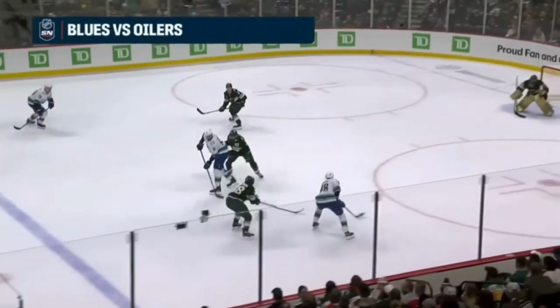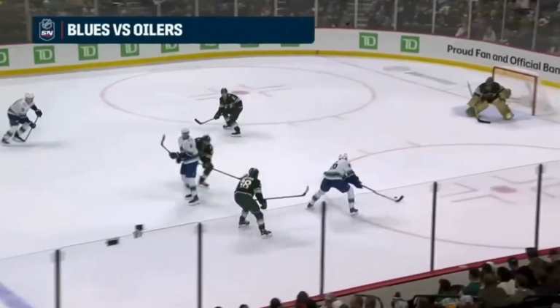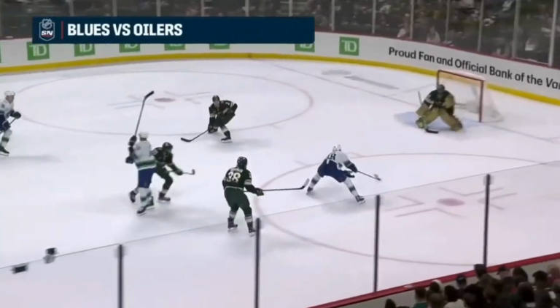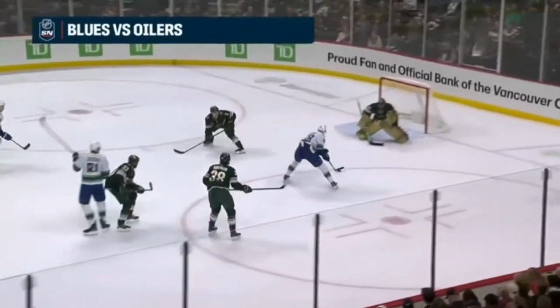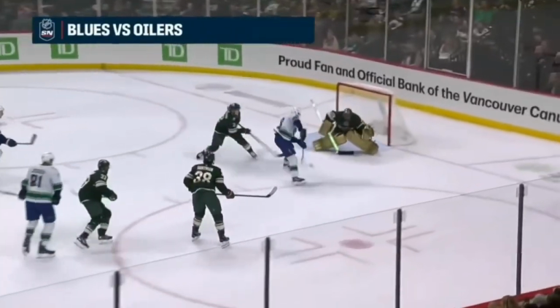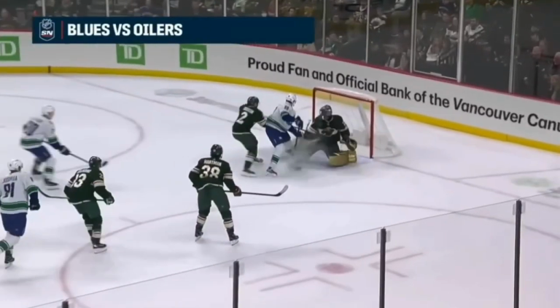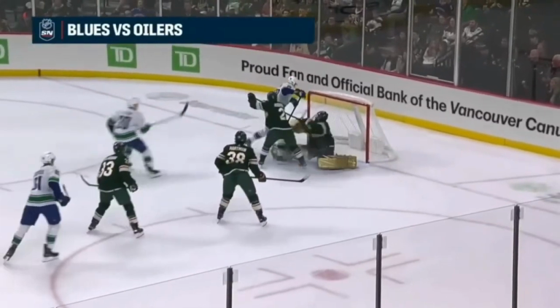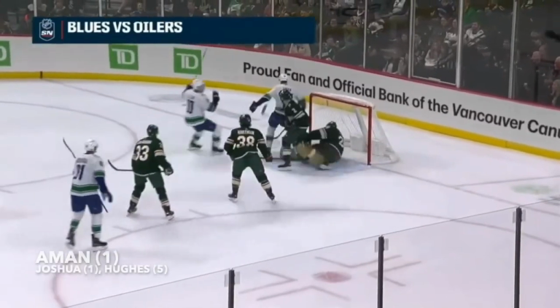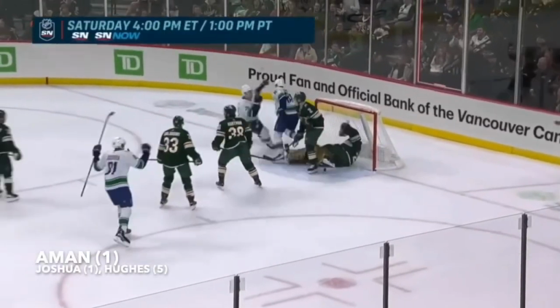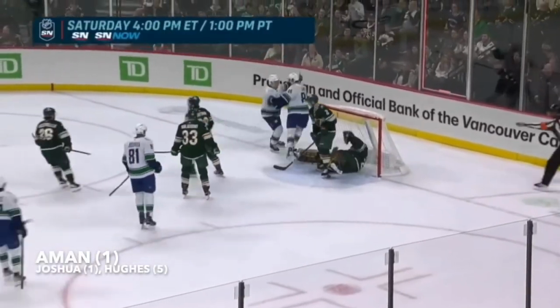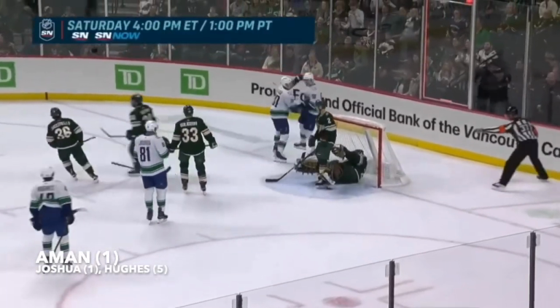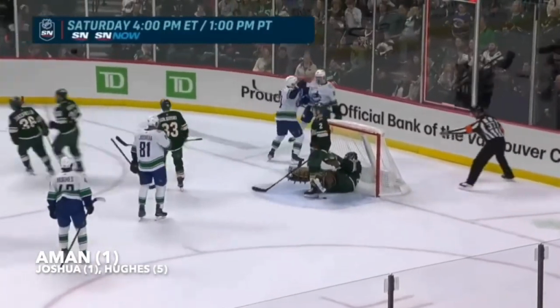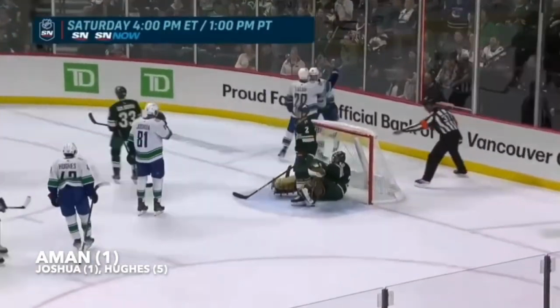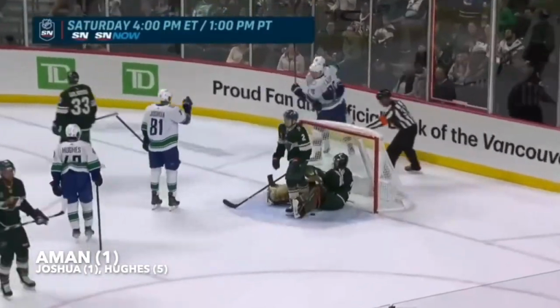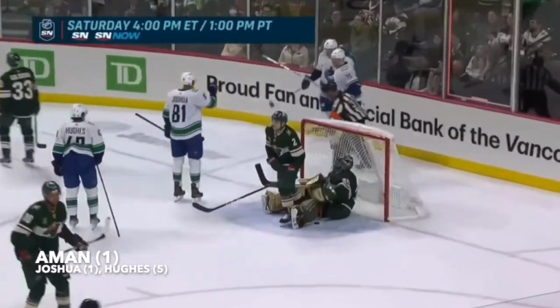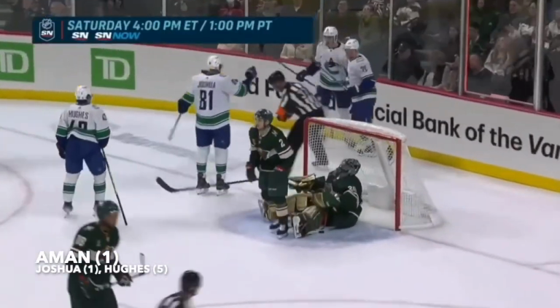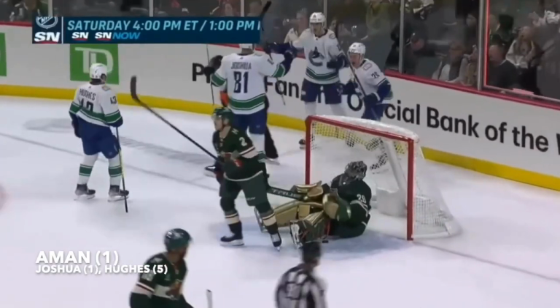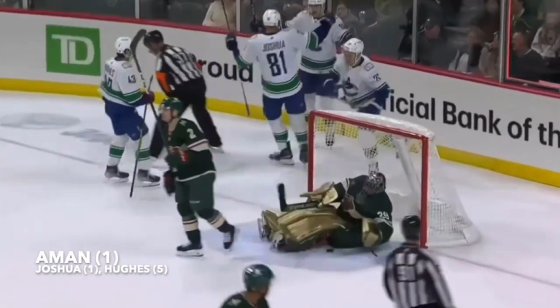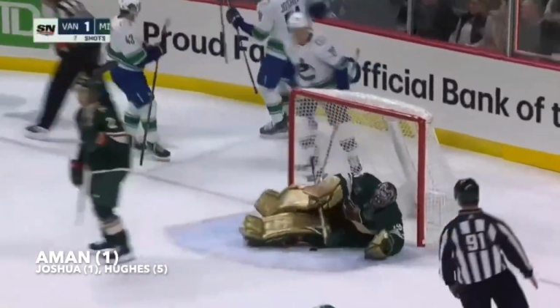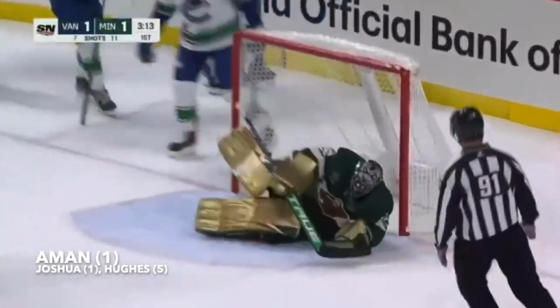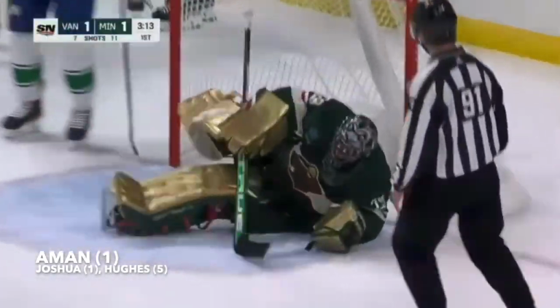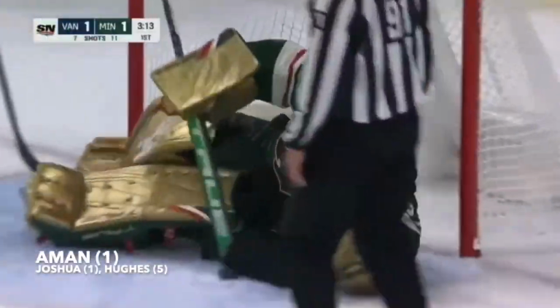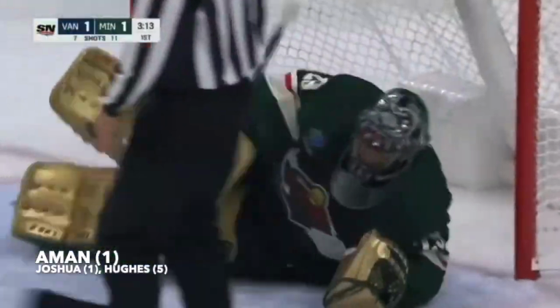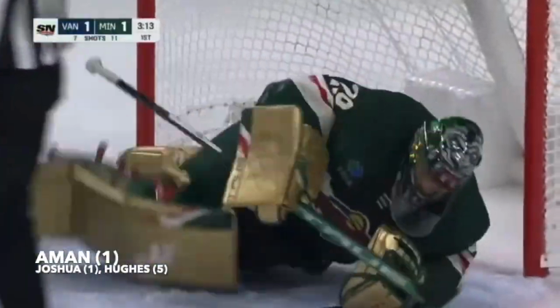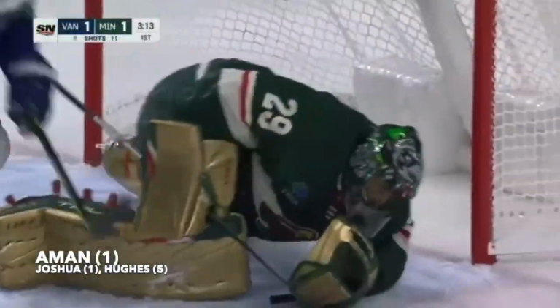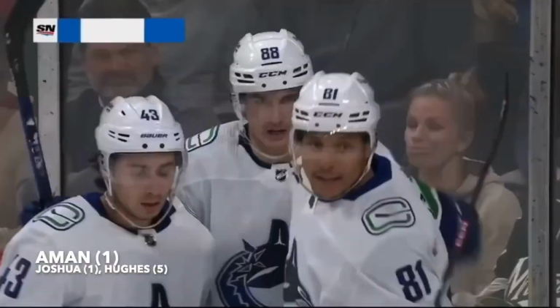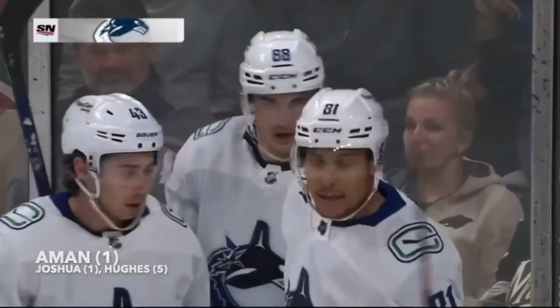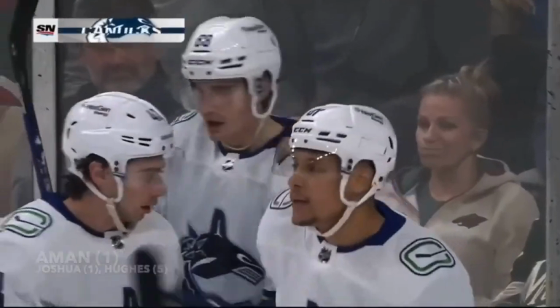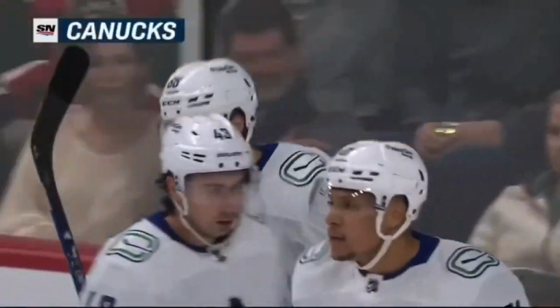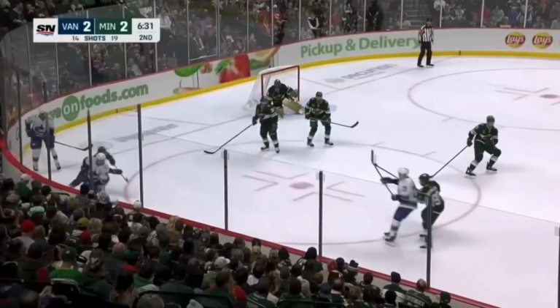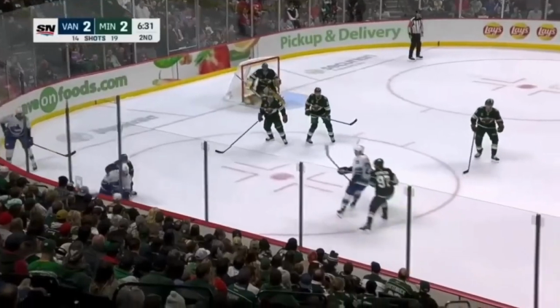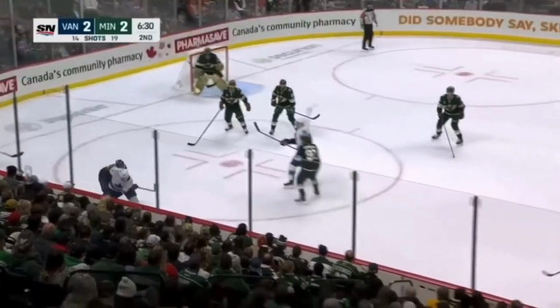Joshua, nice pass. Oman scores! First NHL goal for Nils Oman, off a beautiful play at the blue line by Dakota Johnson, able to come out with the puck.